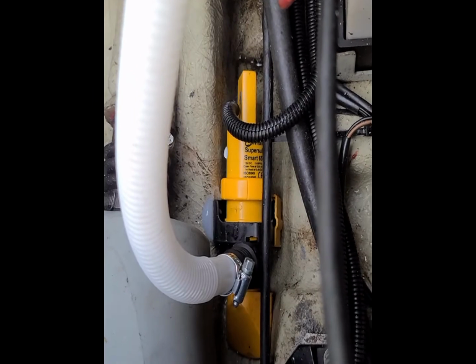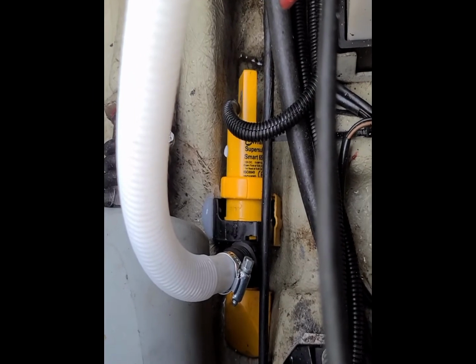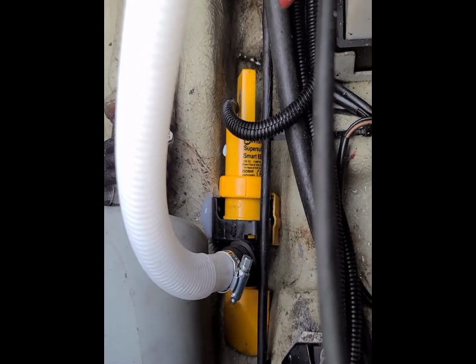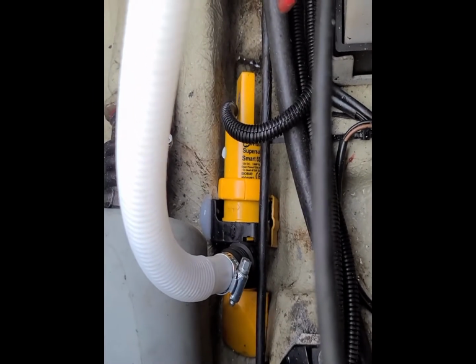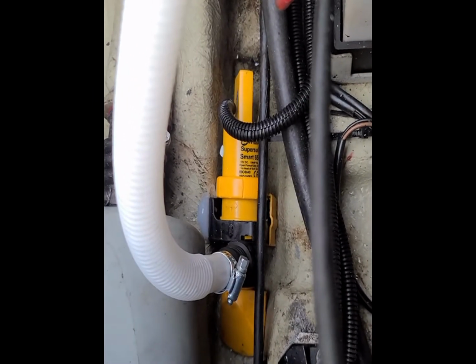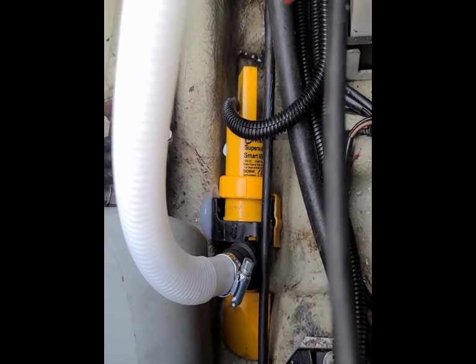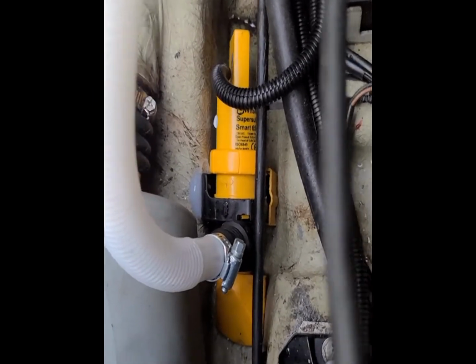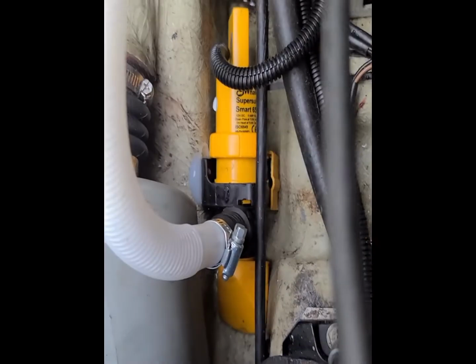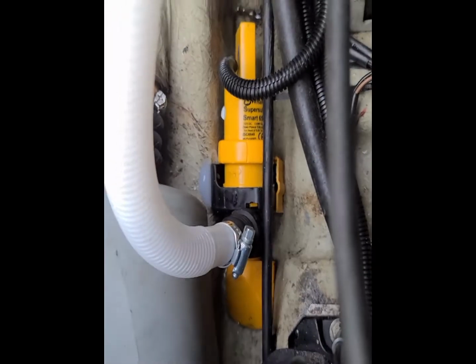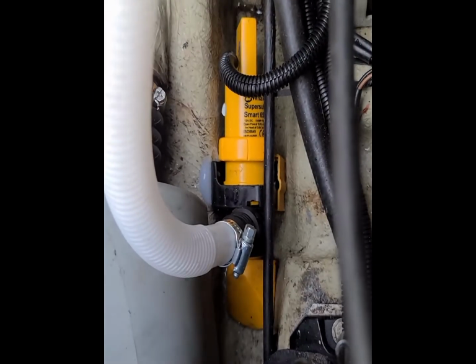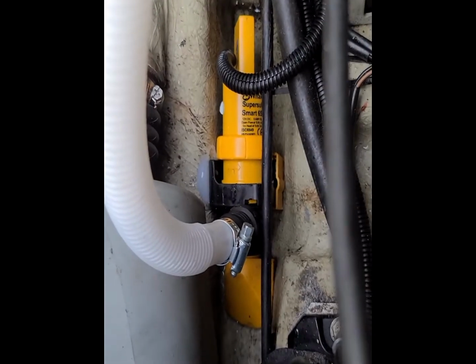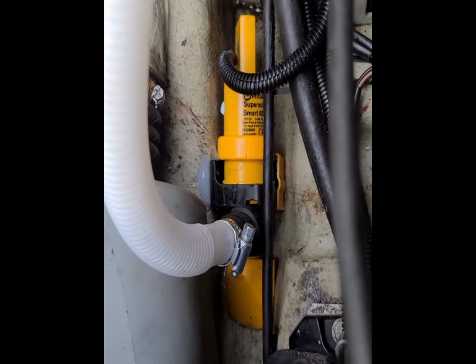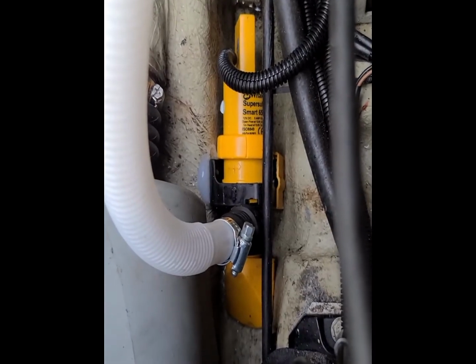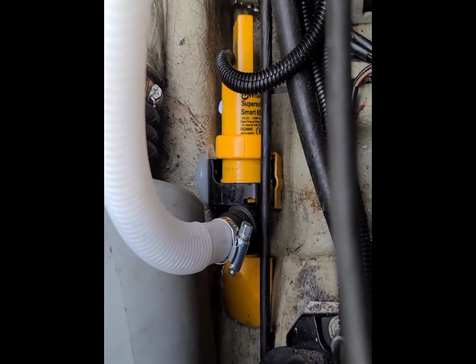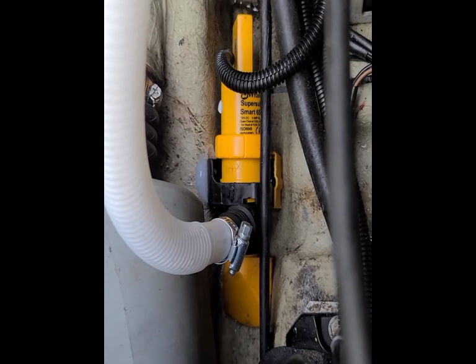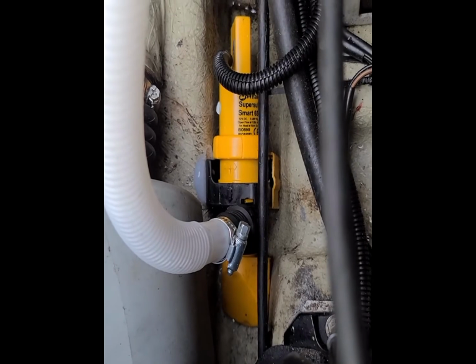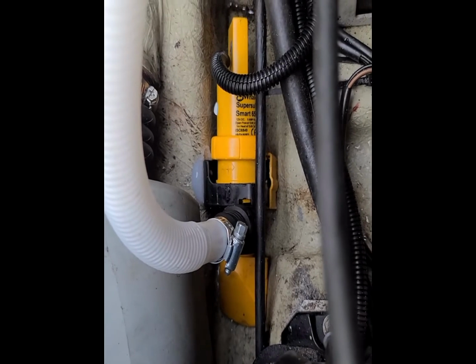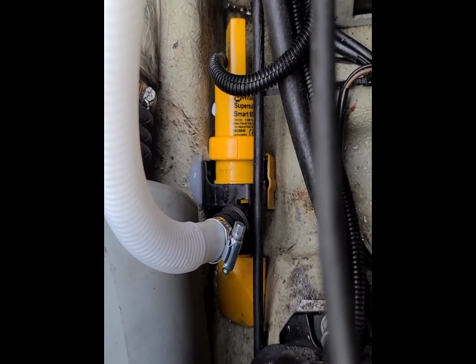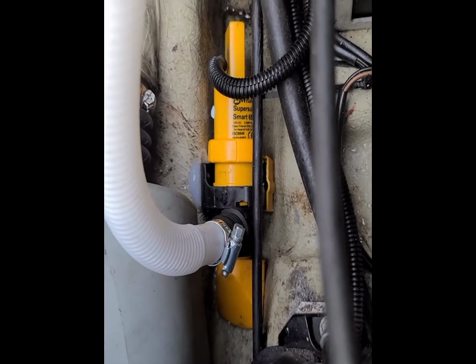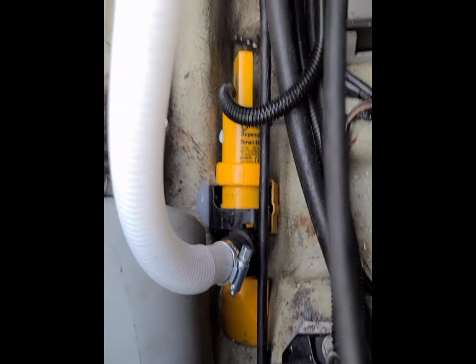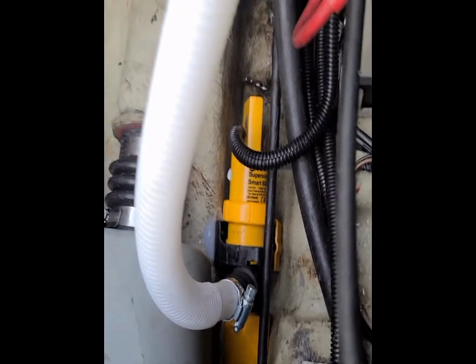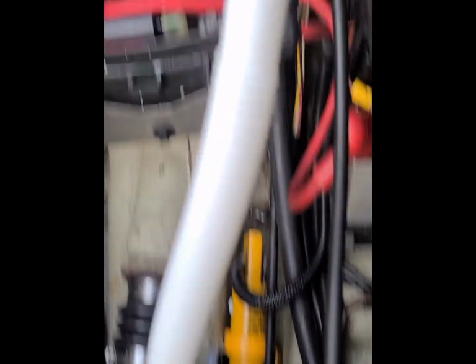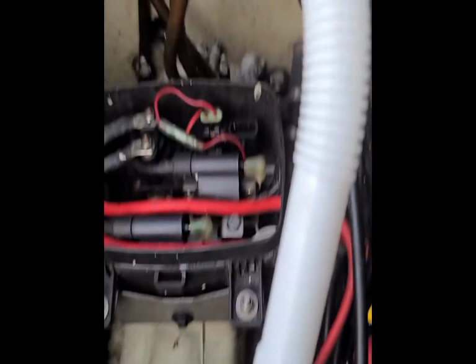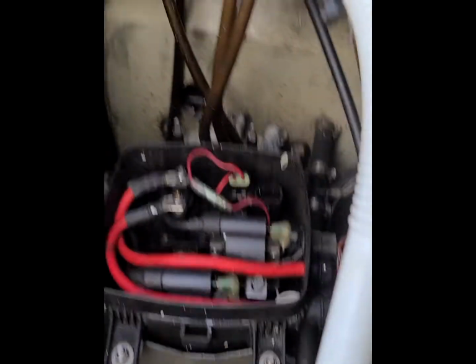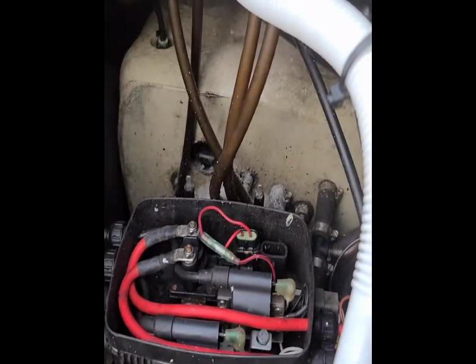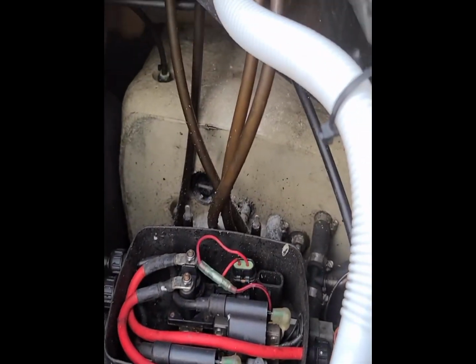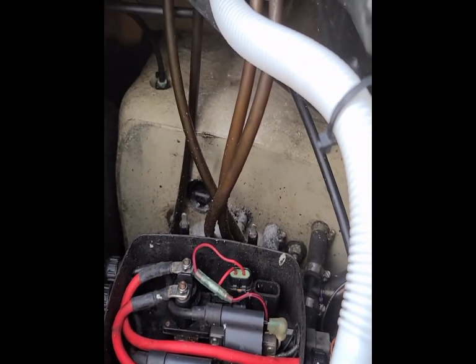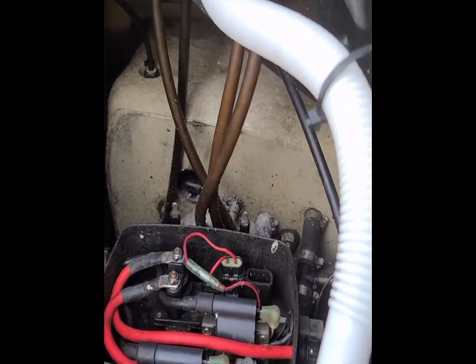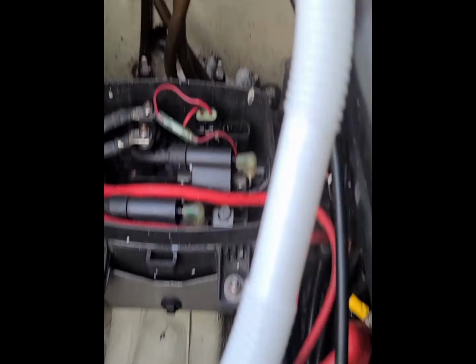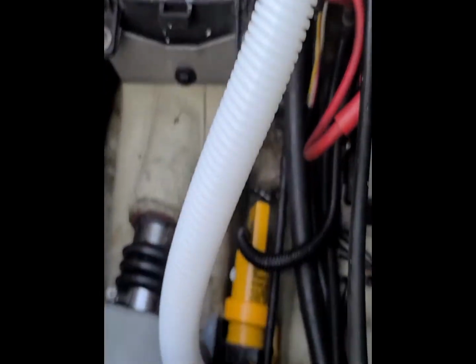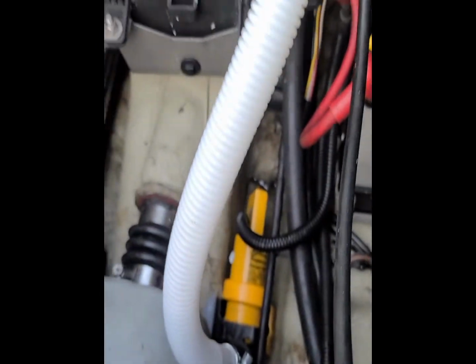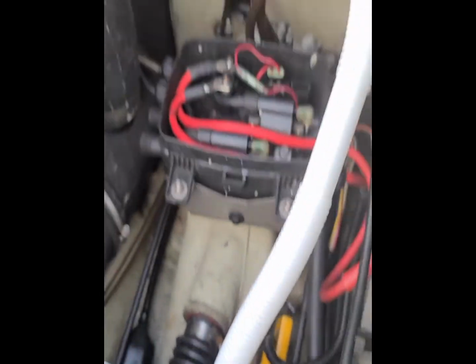Here's the complete job. I switched from fiberglass to silicone — as you can see the silicone on the side, it needs to set up overnight. I'll give an update after I have this in the water for a few days. Thanks for watching.